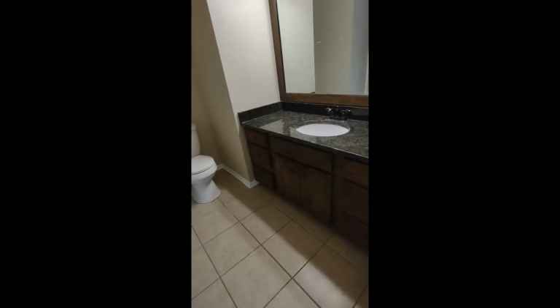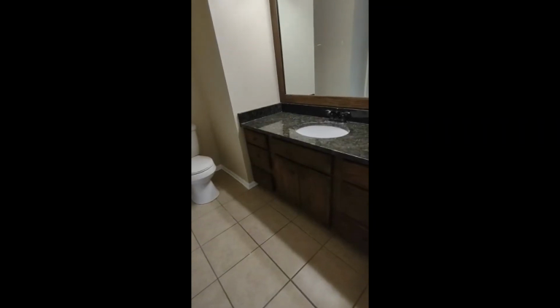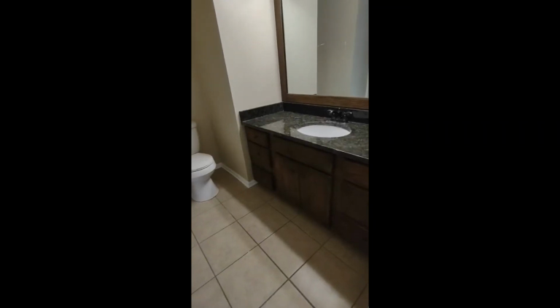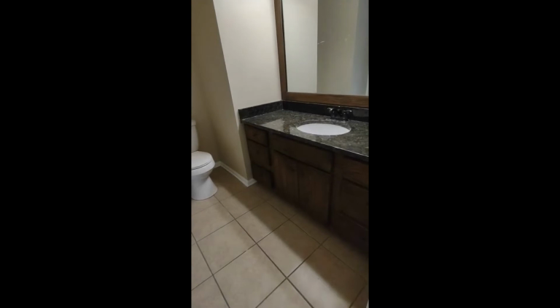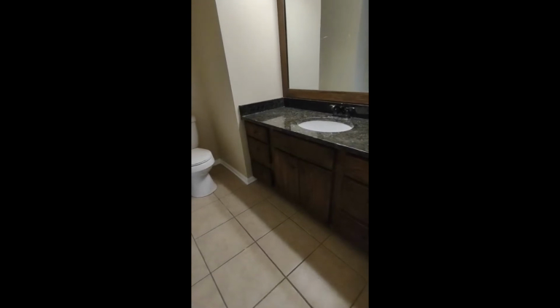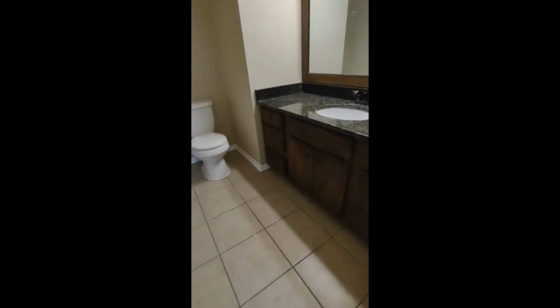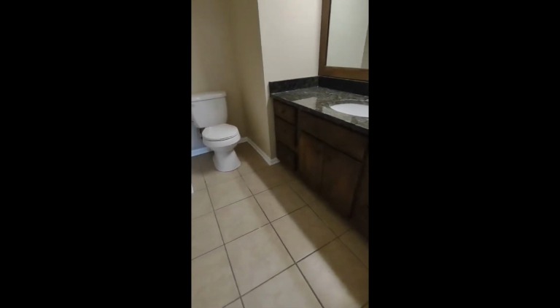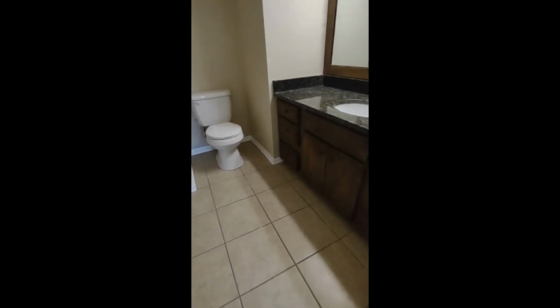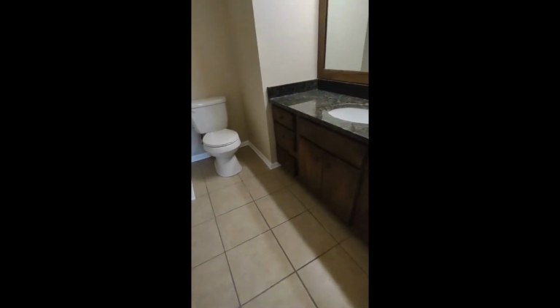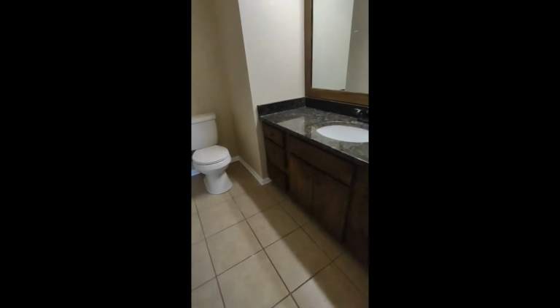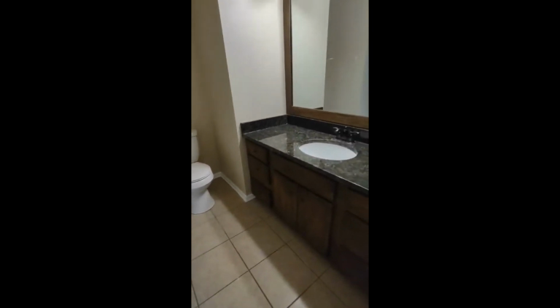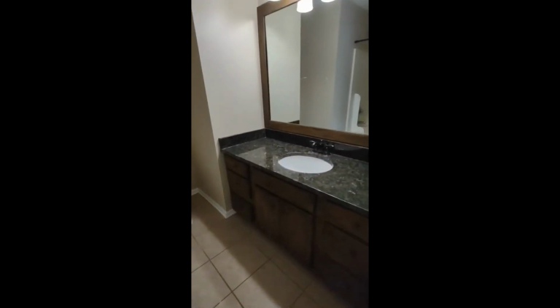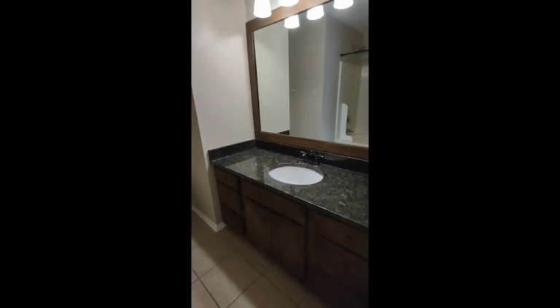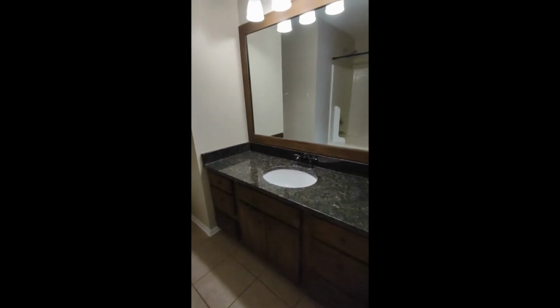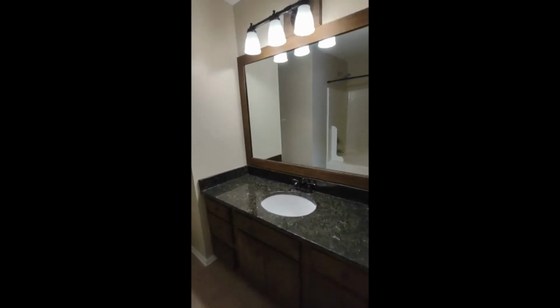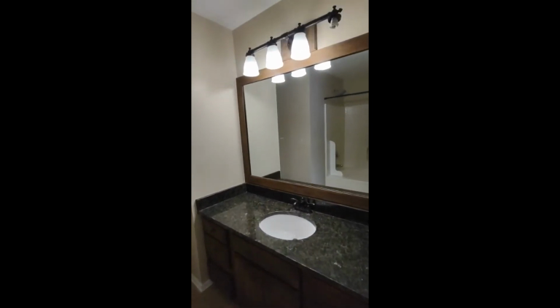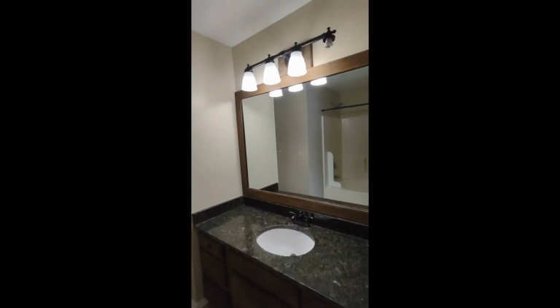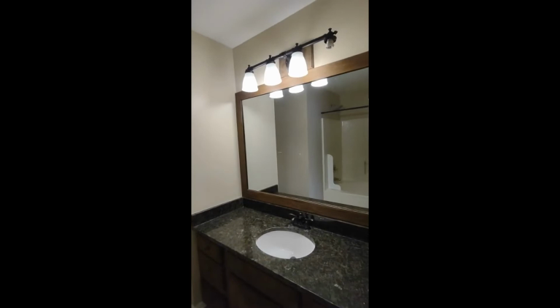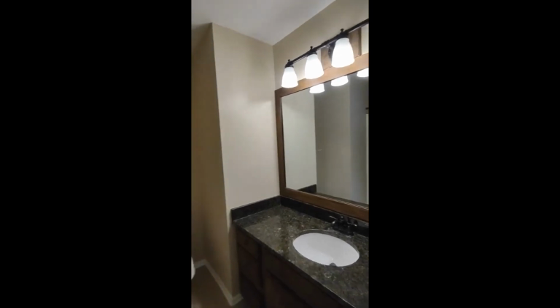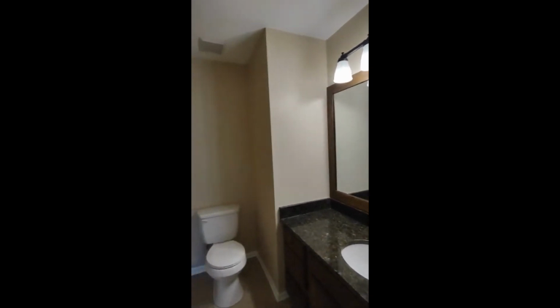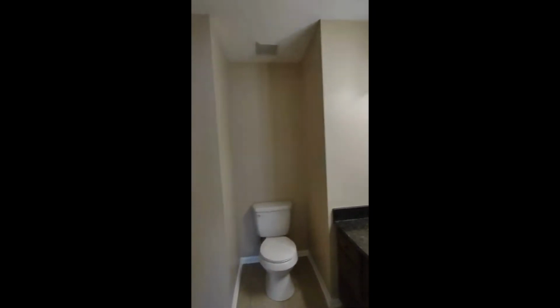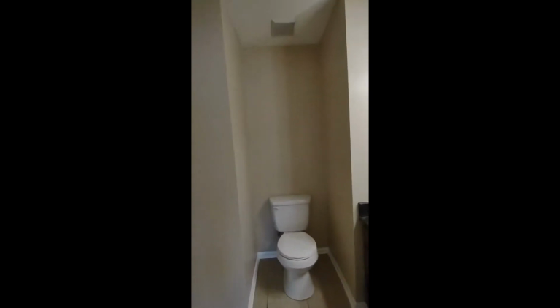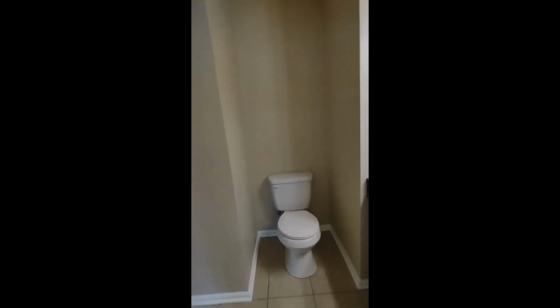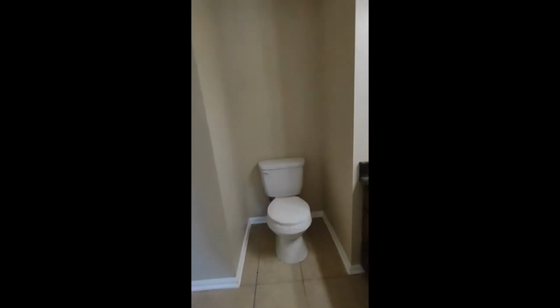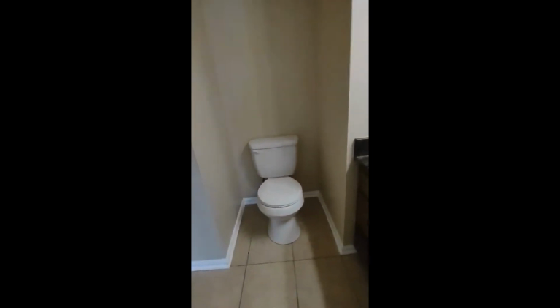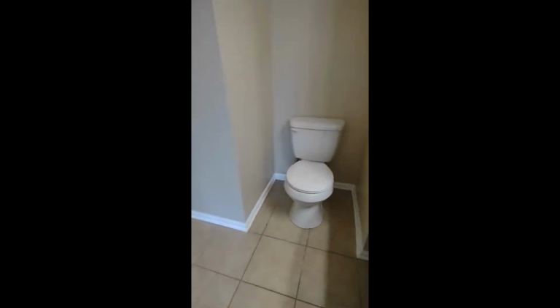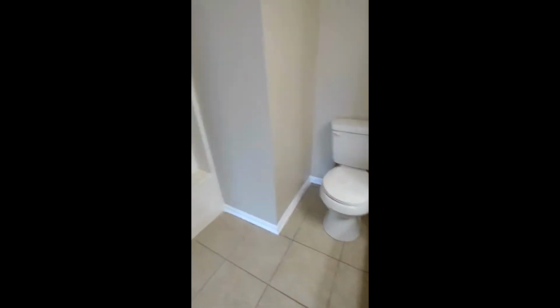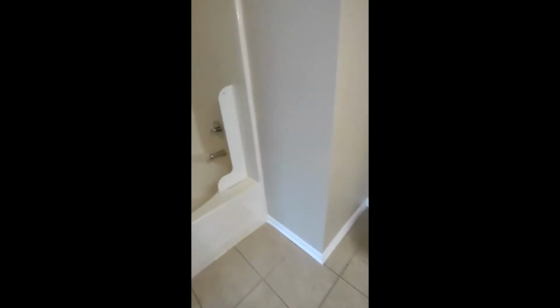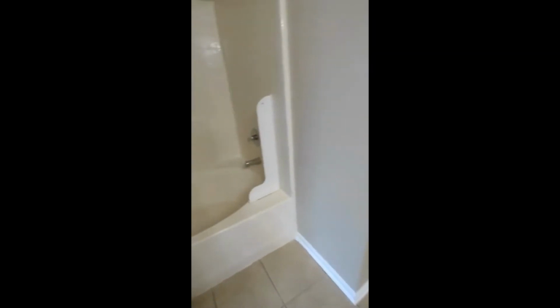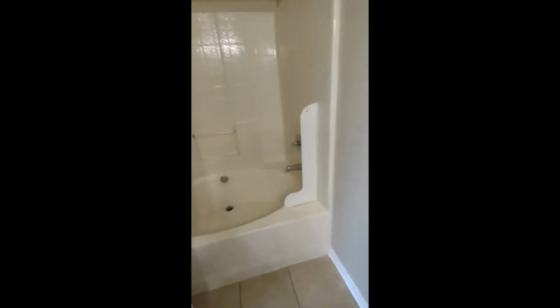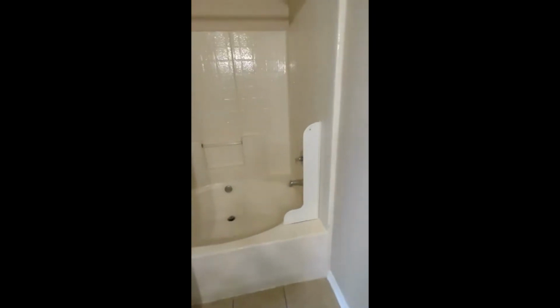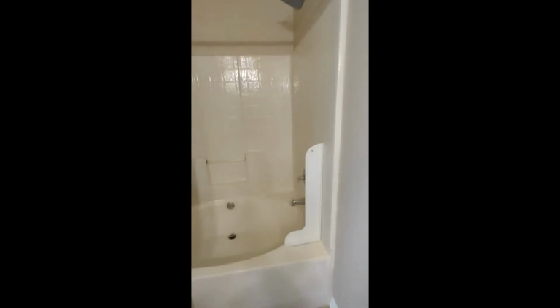The master bath features ceramic tile flooring, large sink and vanity area, large mirror, beautiful lighting, and shower tub combination.